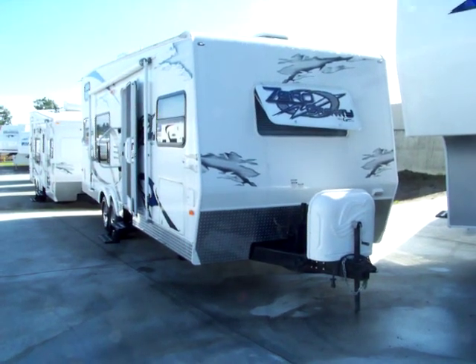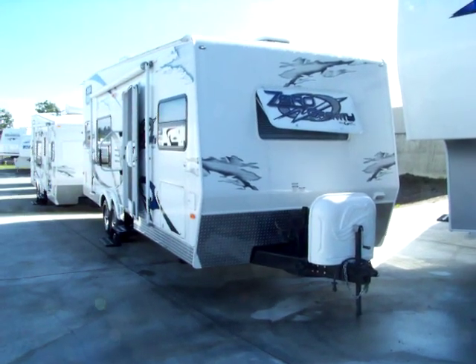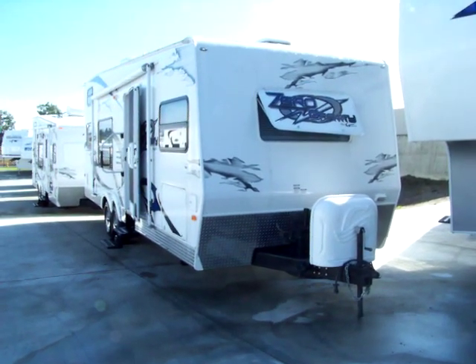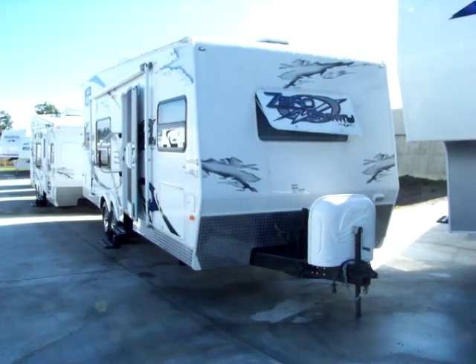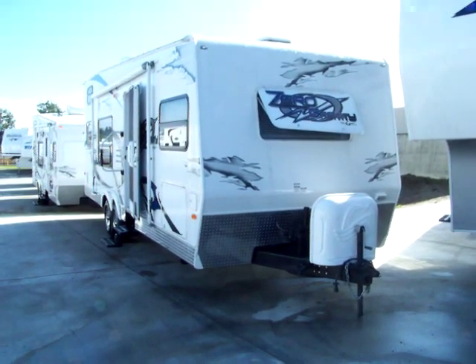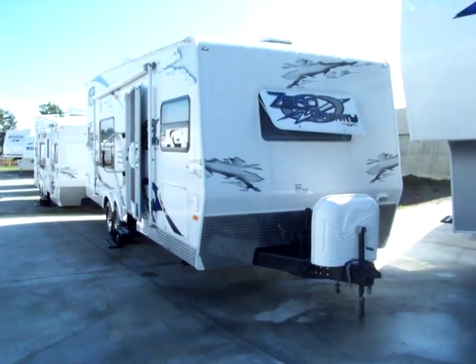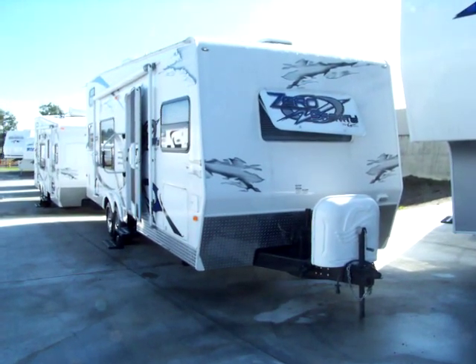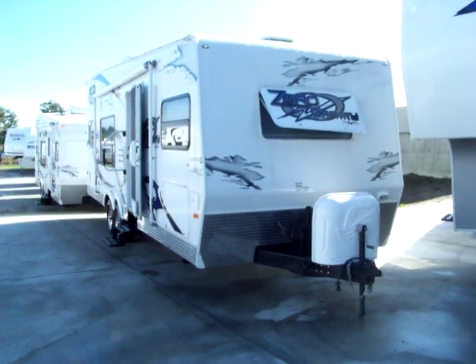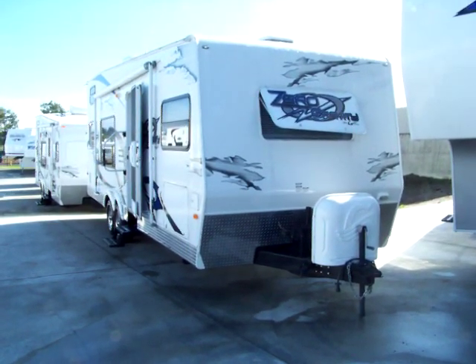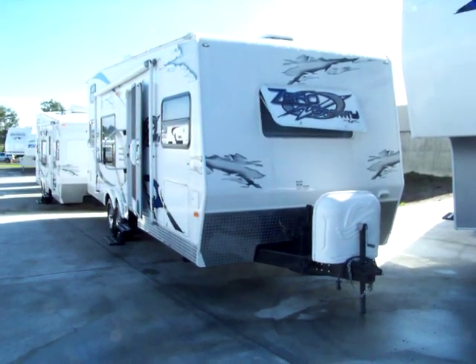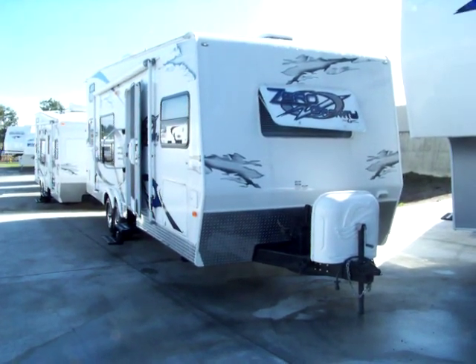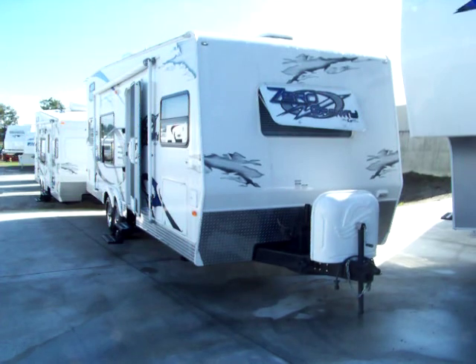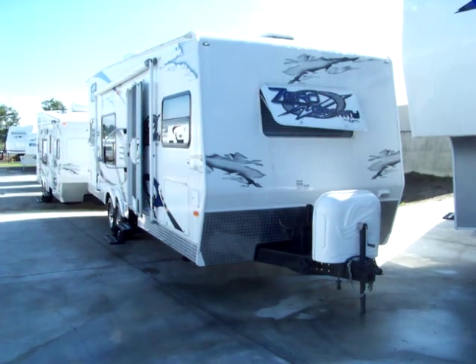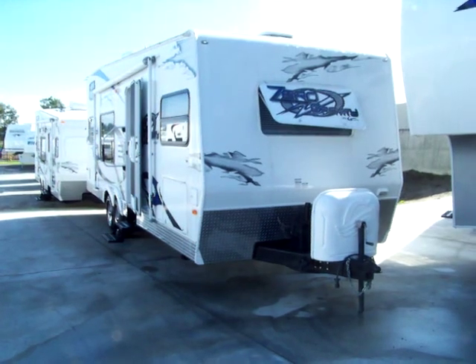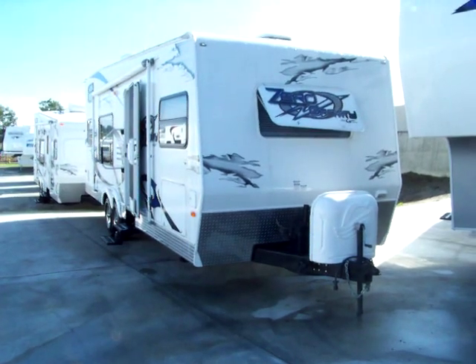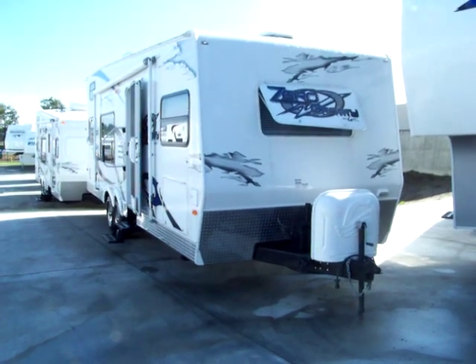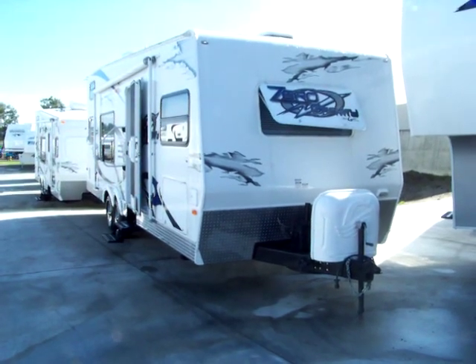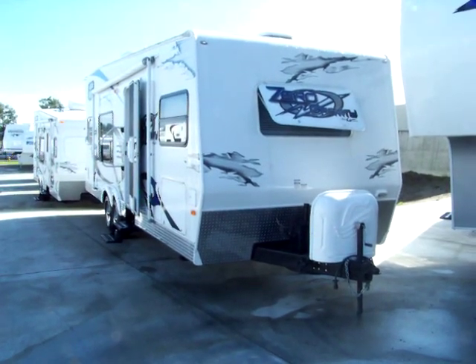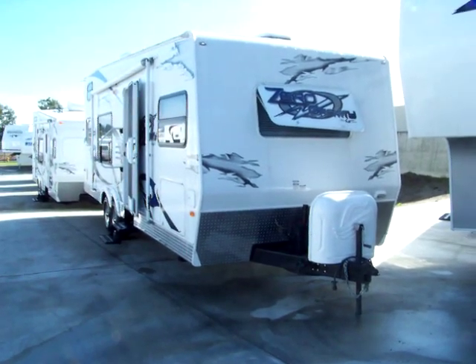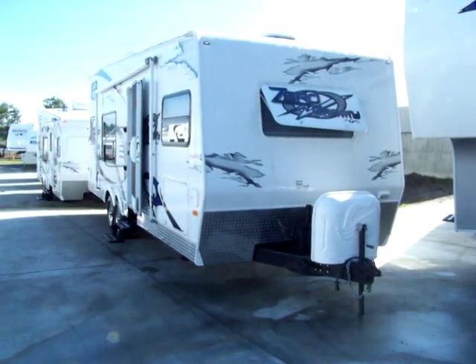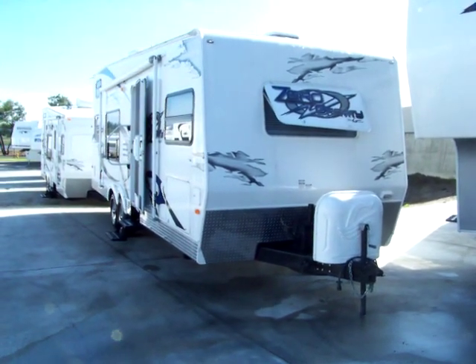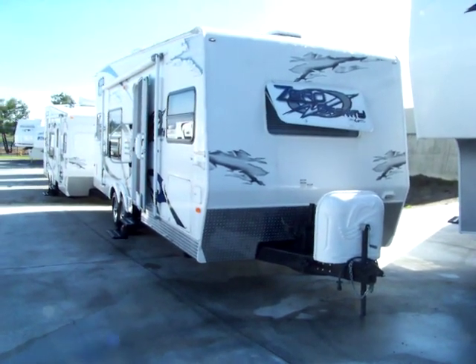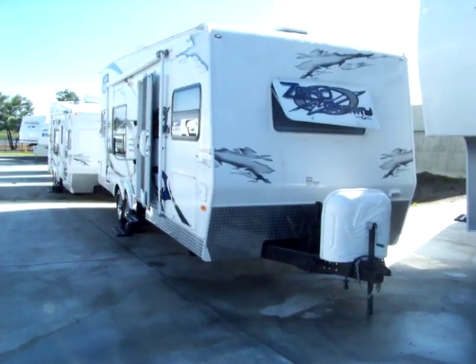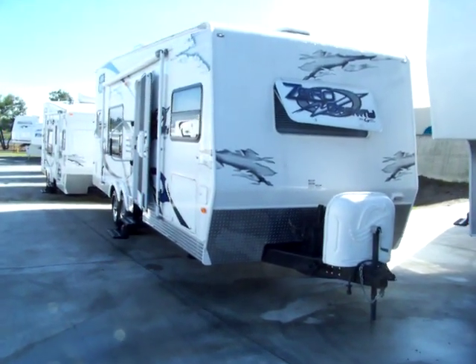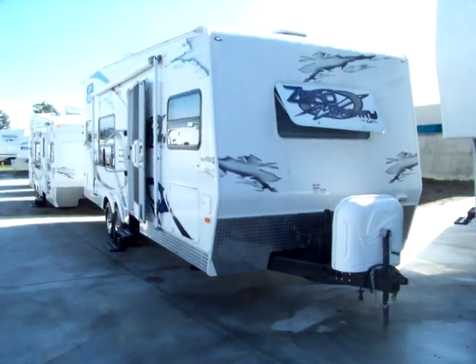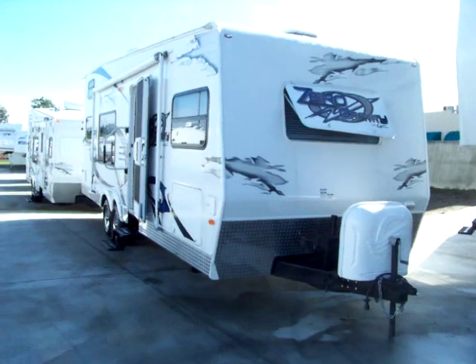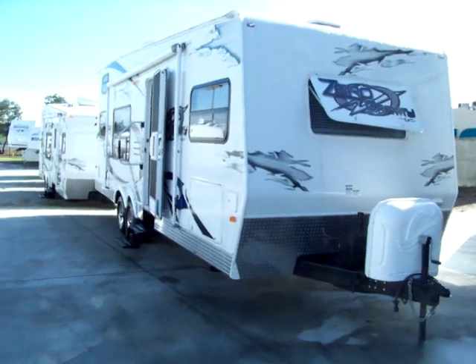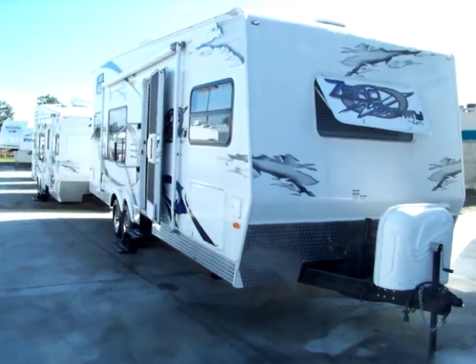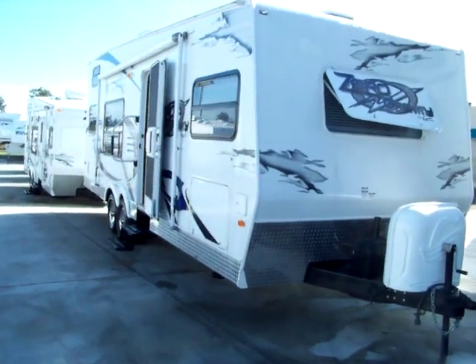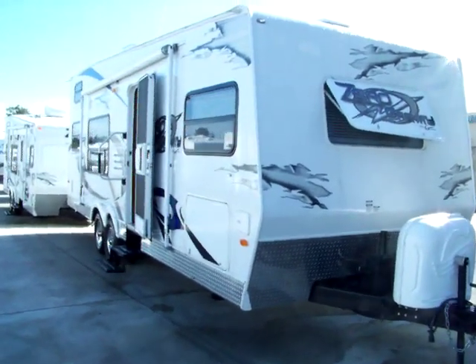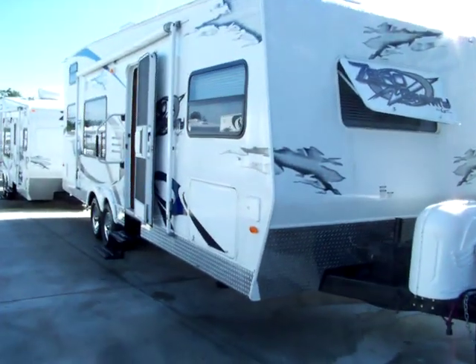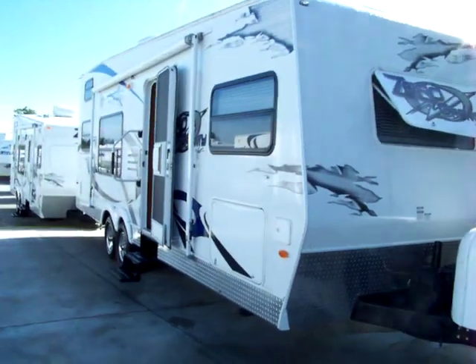Welcome to another edition of the RV Supercenter's online RV presentation. The unit you're looking at is a 2008 Zero Gravity by Quality Builder Gulfstream Coach out of Indiana. Let's take a look inside, shall we?